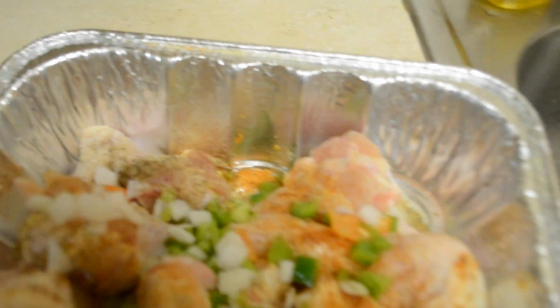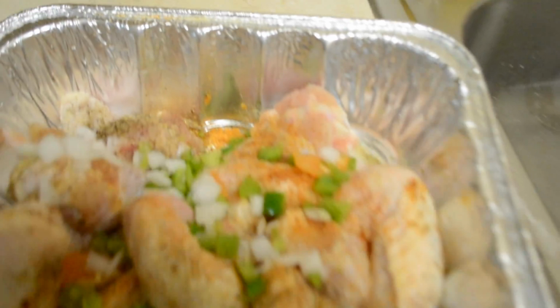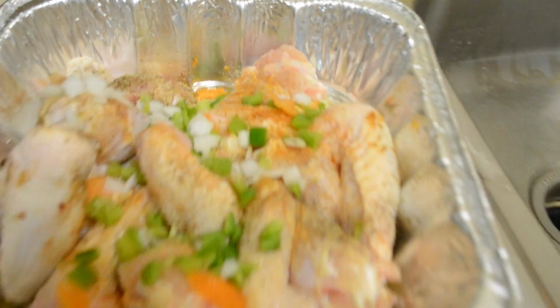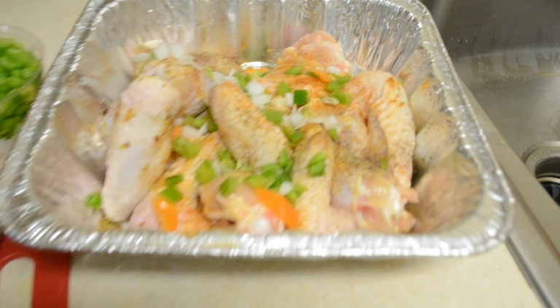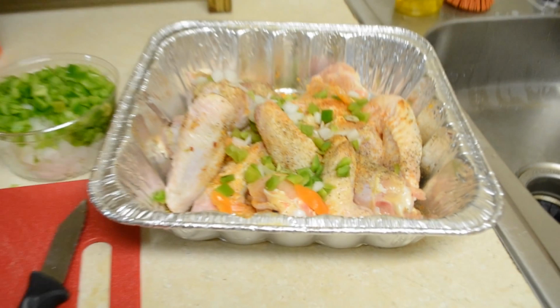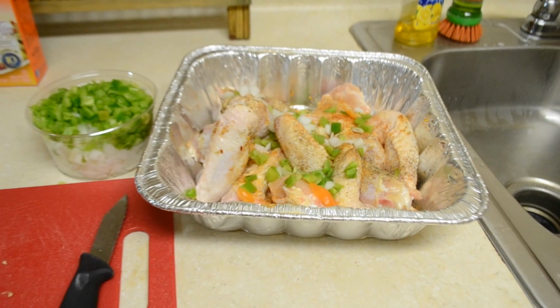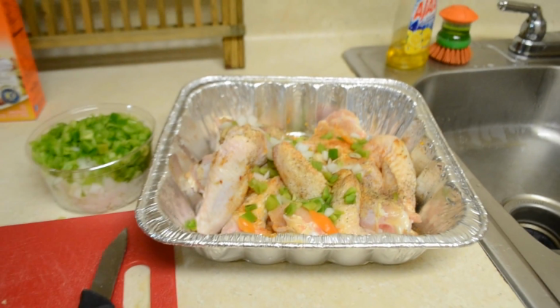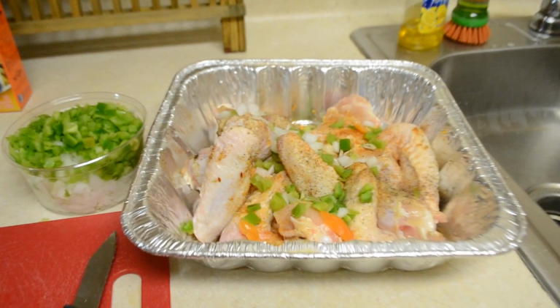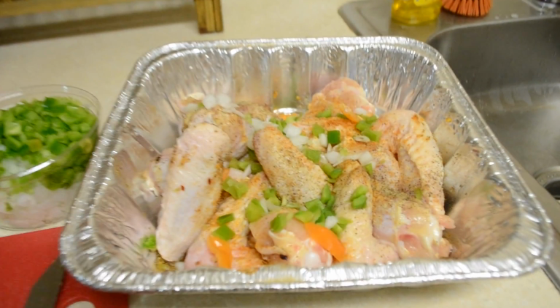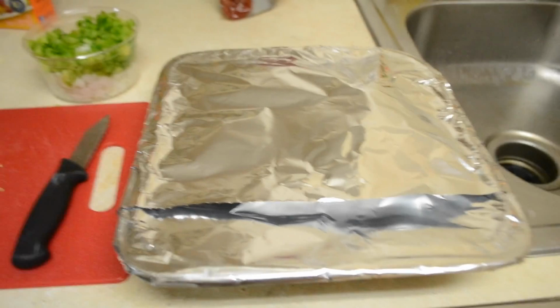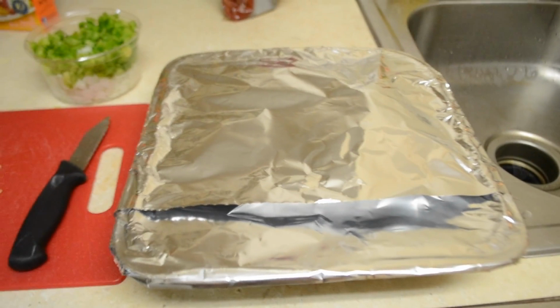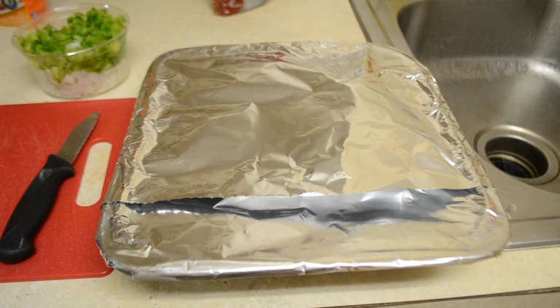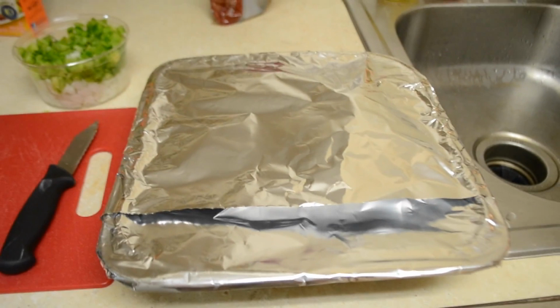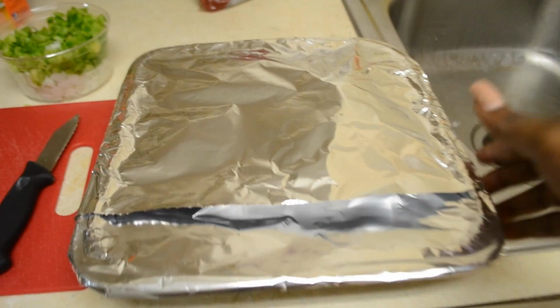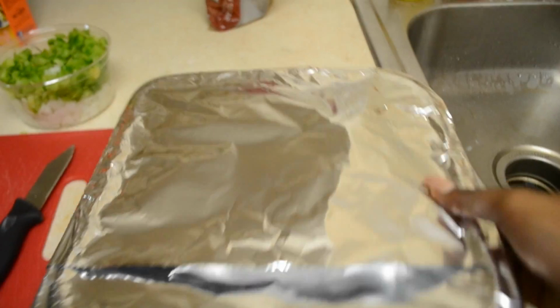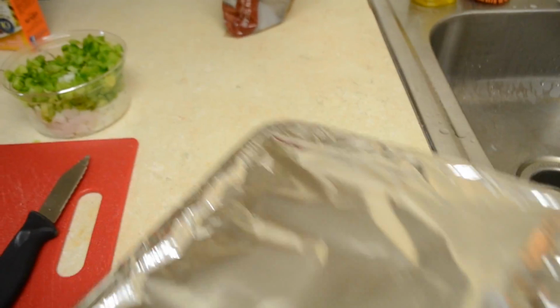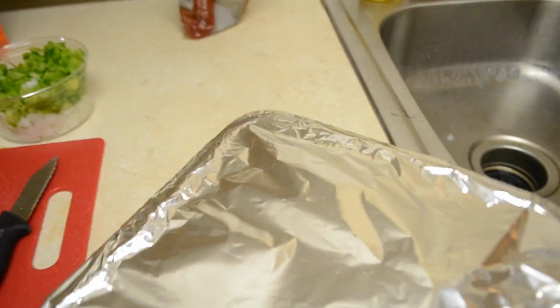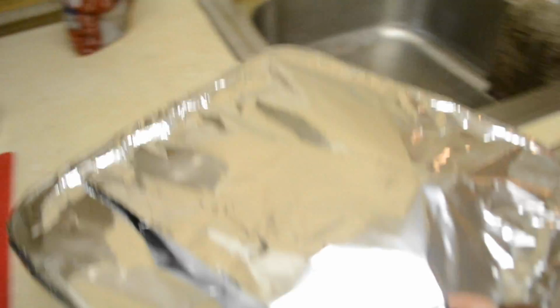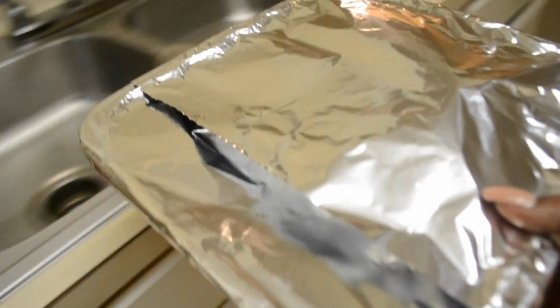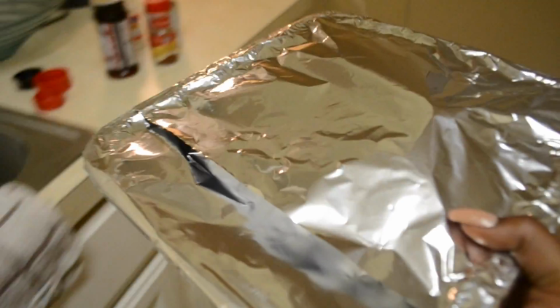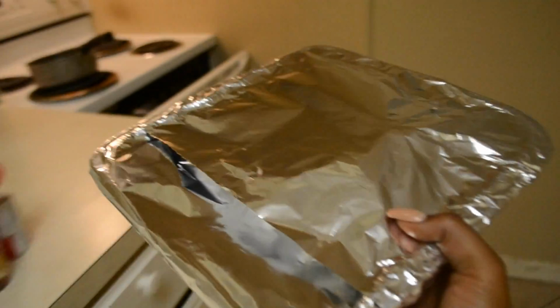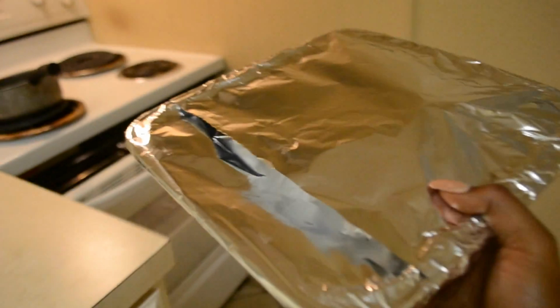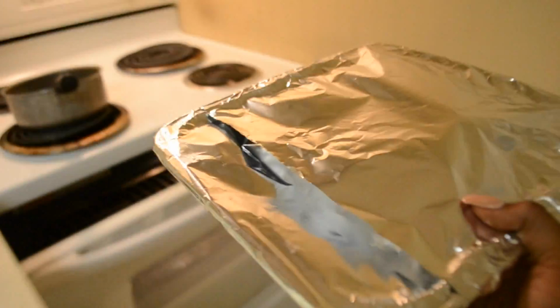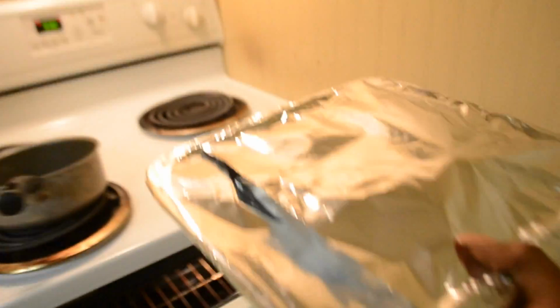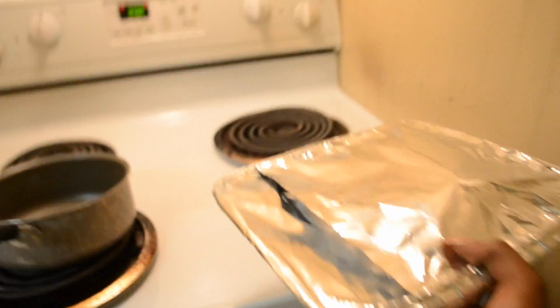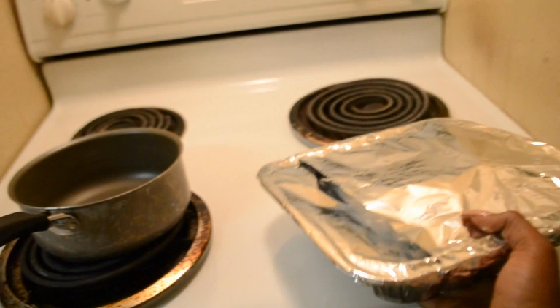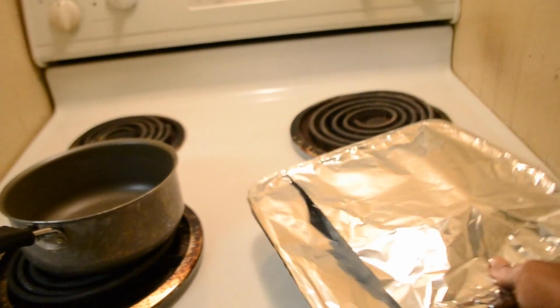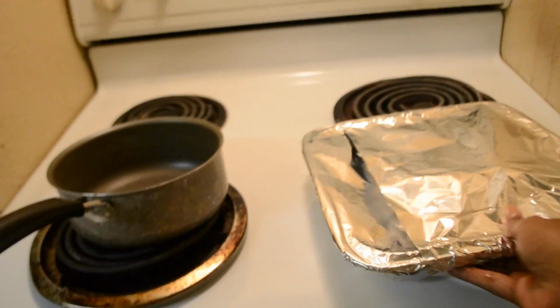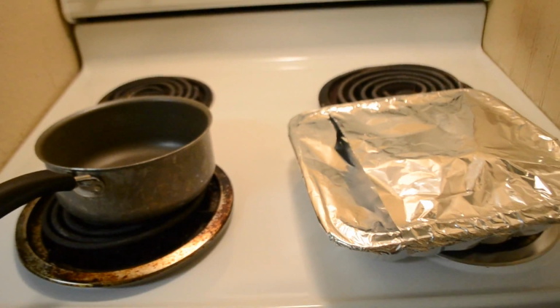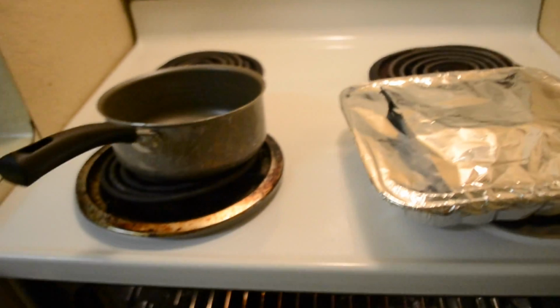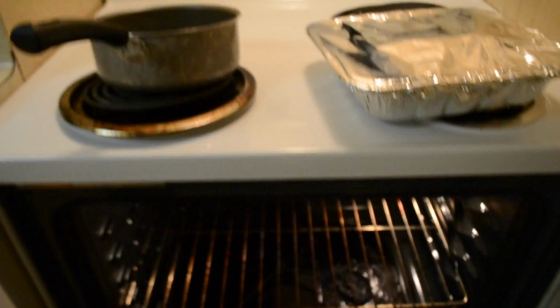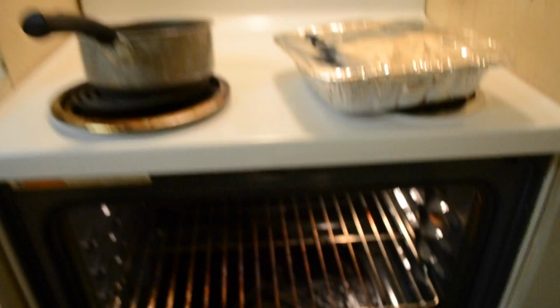When we finish putting the vegetables in we're going to wrap it up in foil and stick it right in the oven. Wrap it up airtight and stick it in the oven at 350 degrees. Let it sit for 25 minutes.